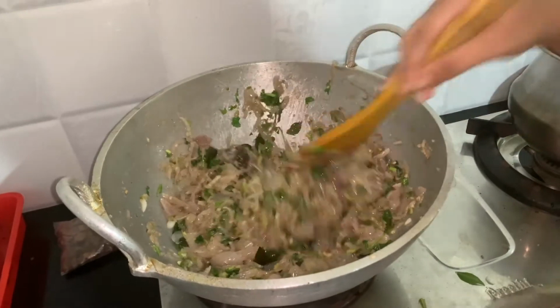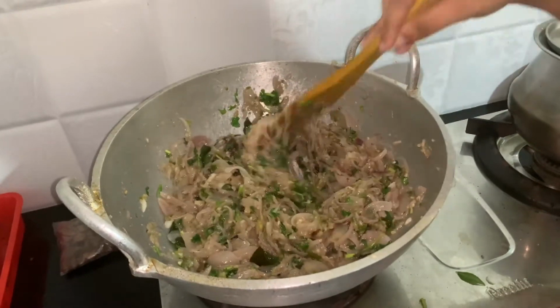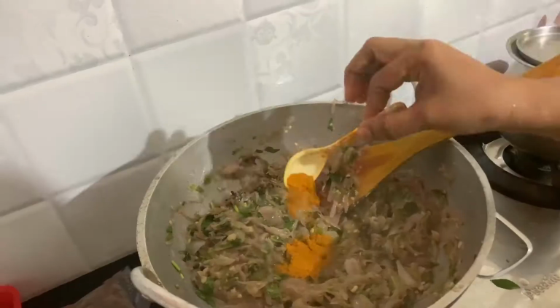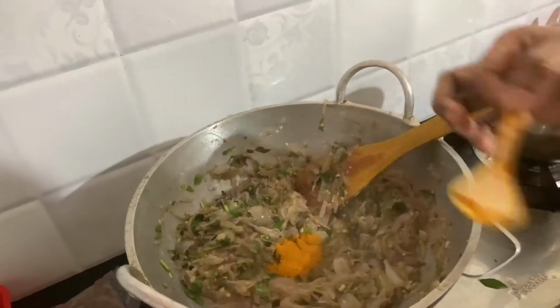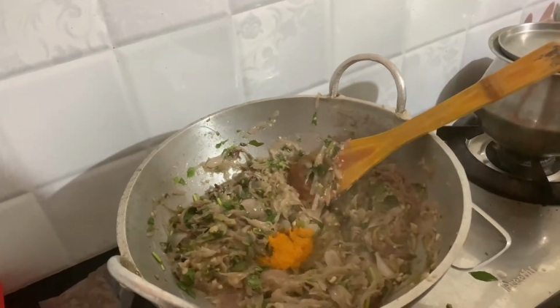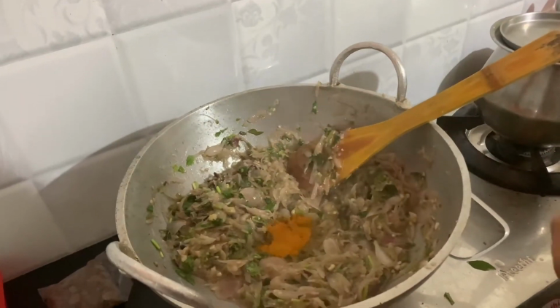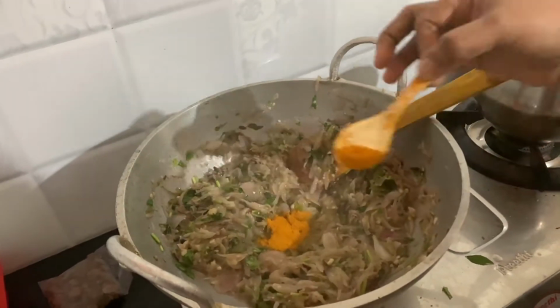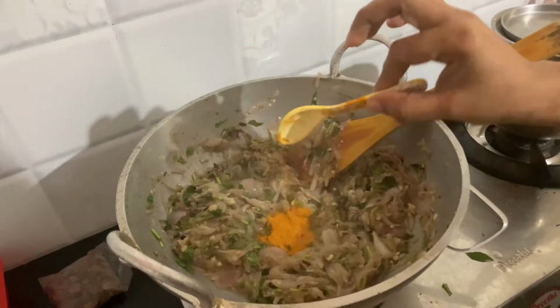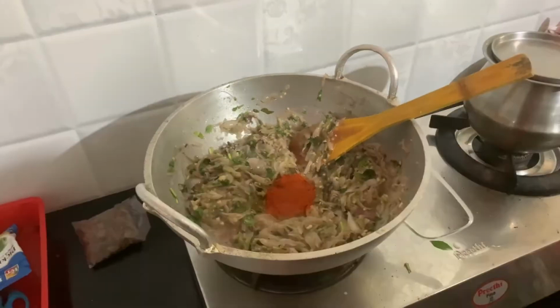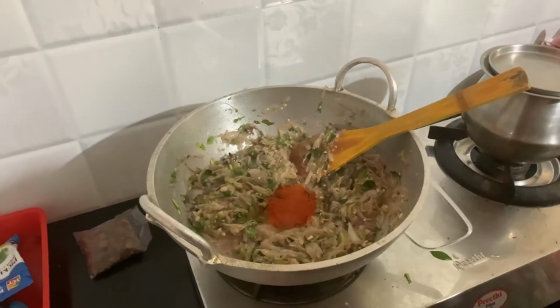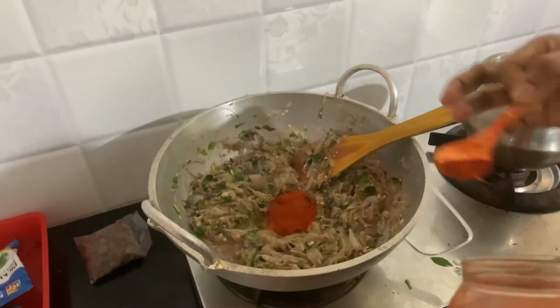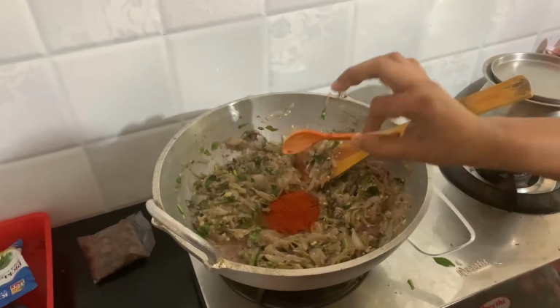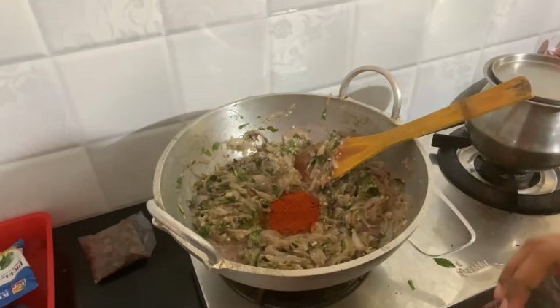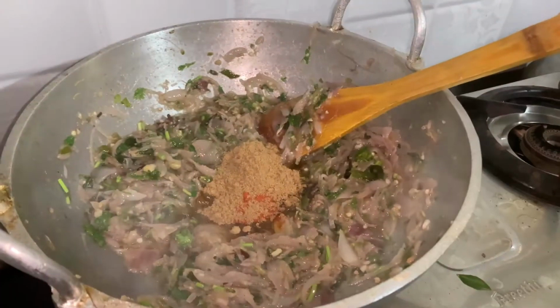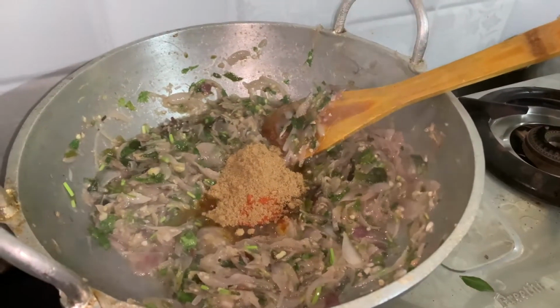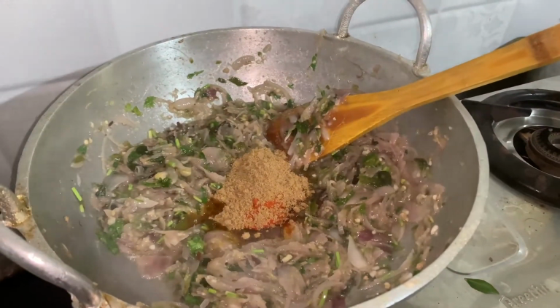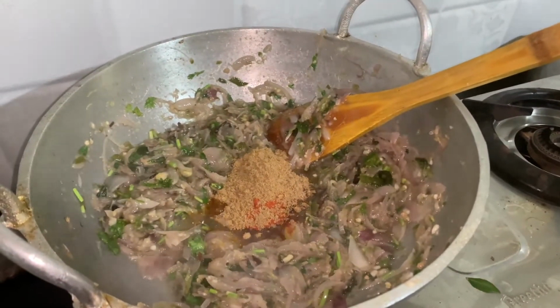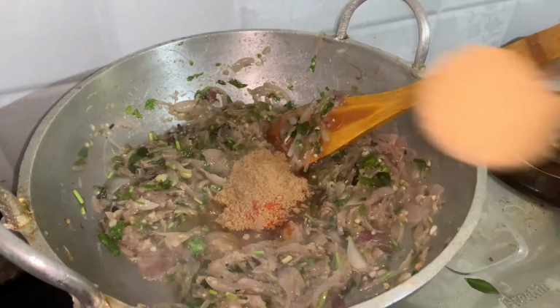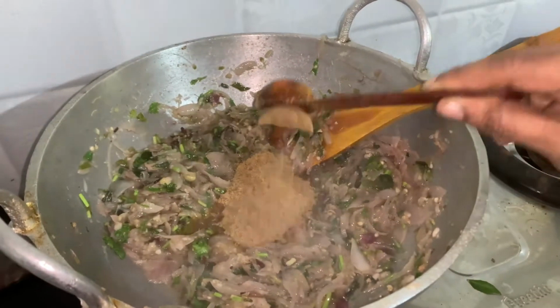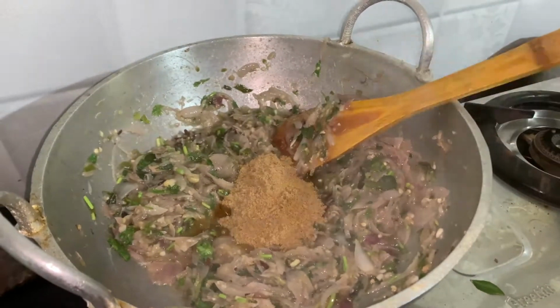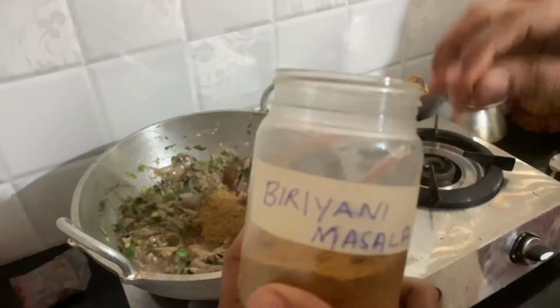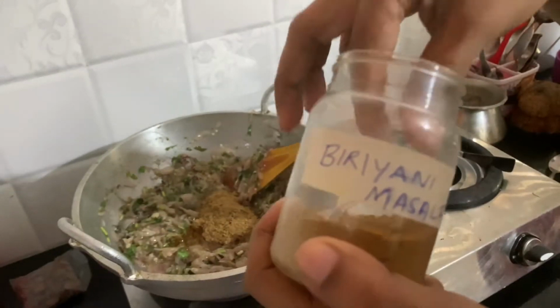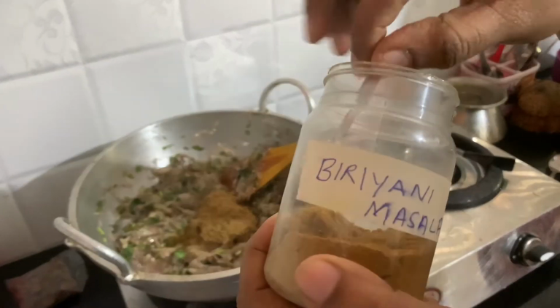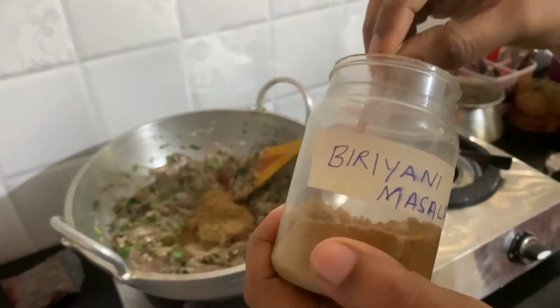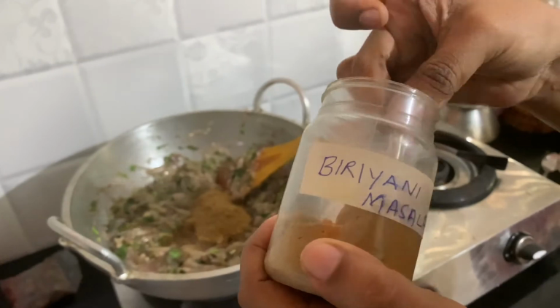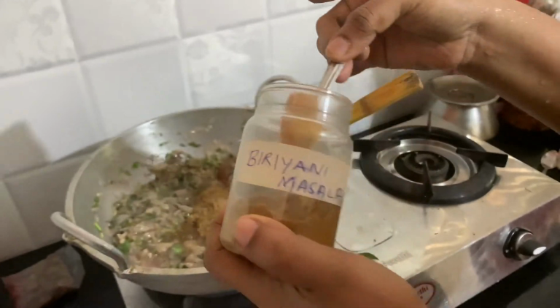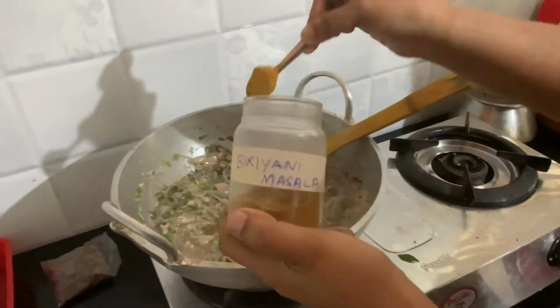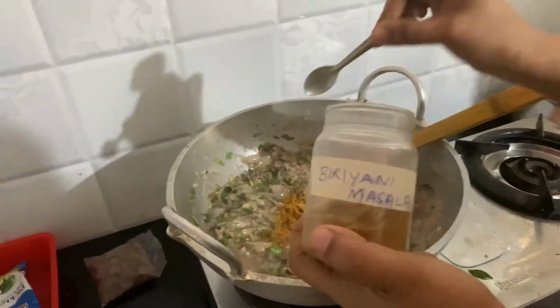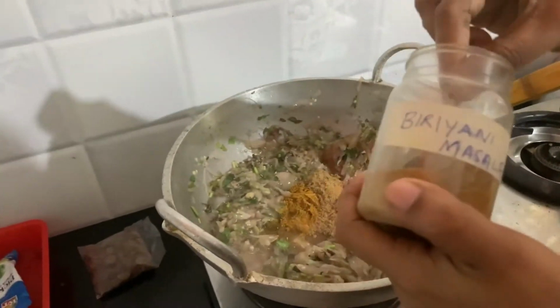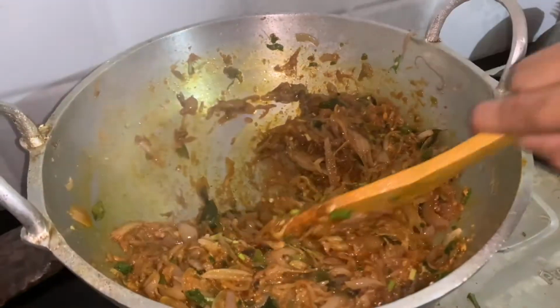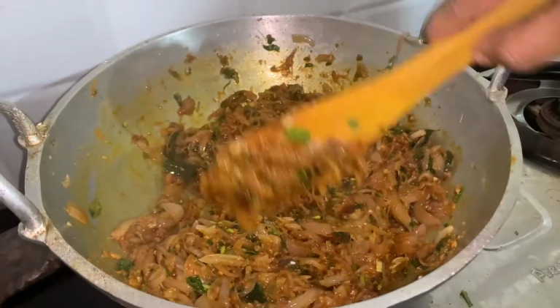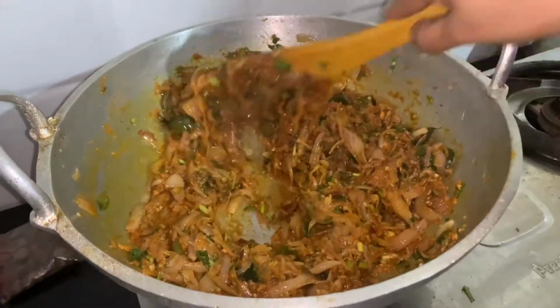We make ourselves a glass. Let's mix it in a bowl. We make some rasa. Let's mix the tomato and mix it well.